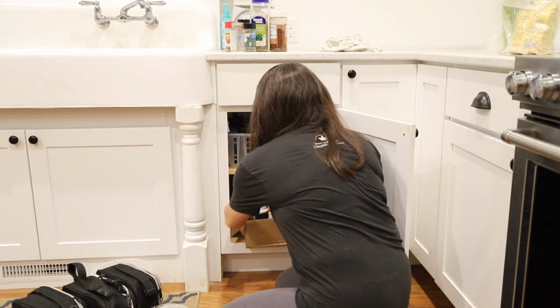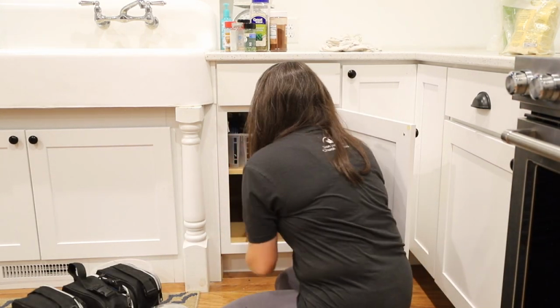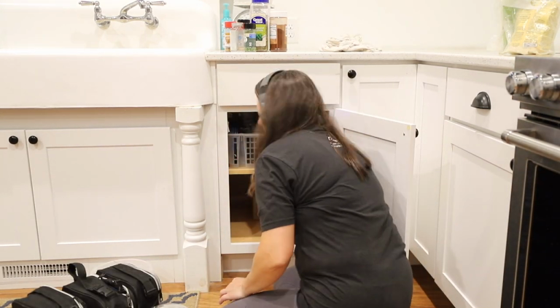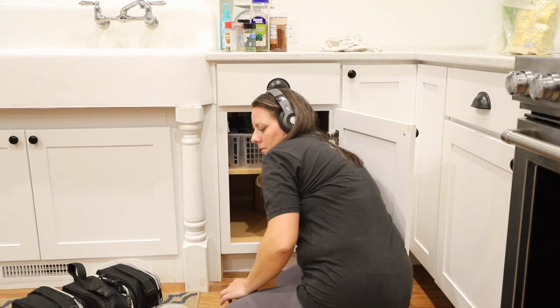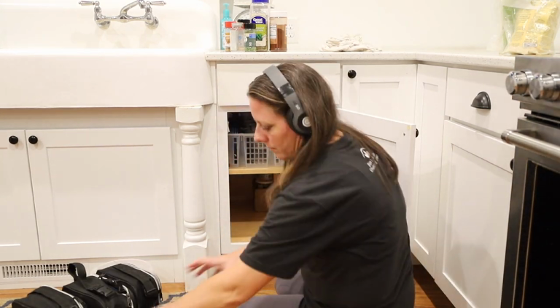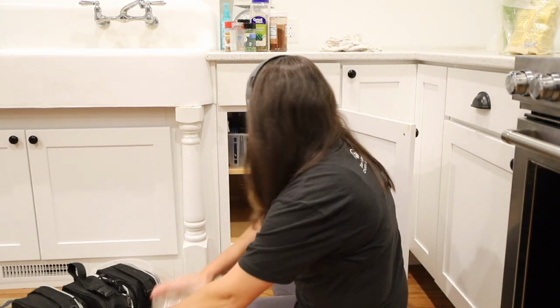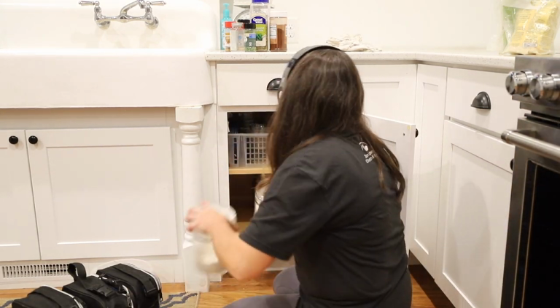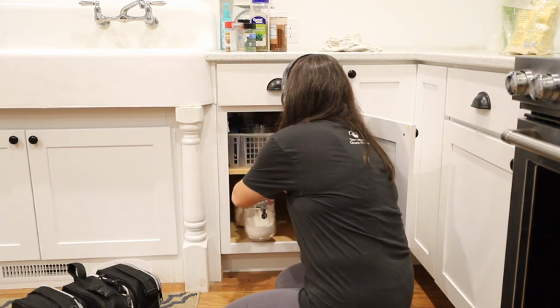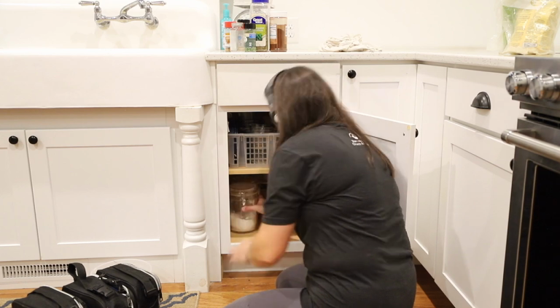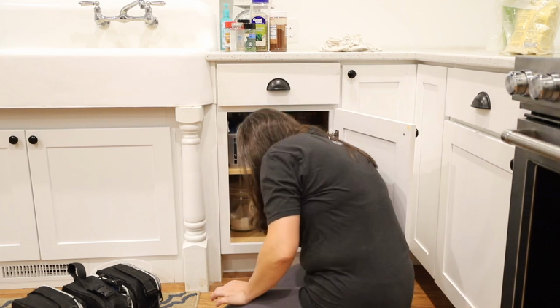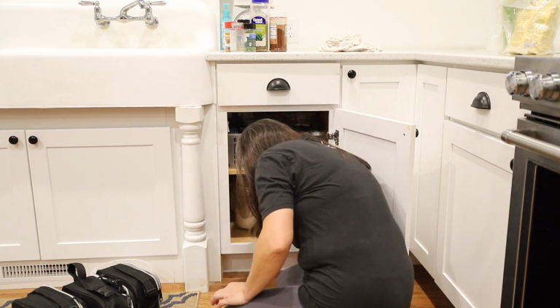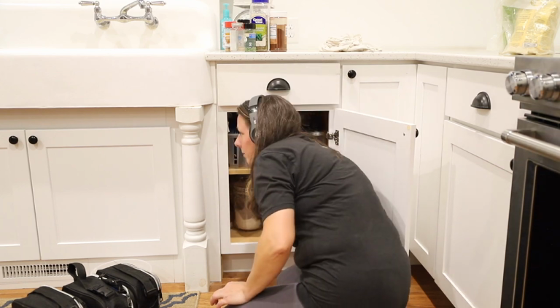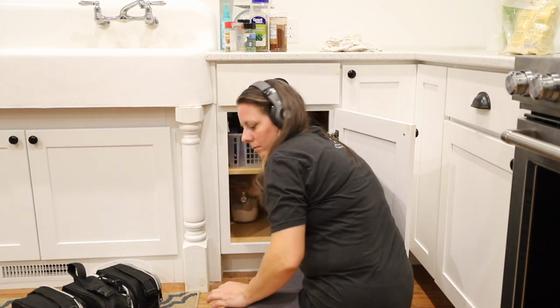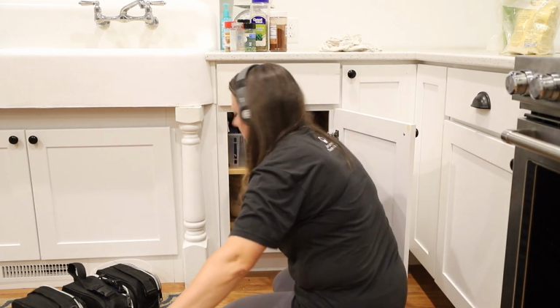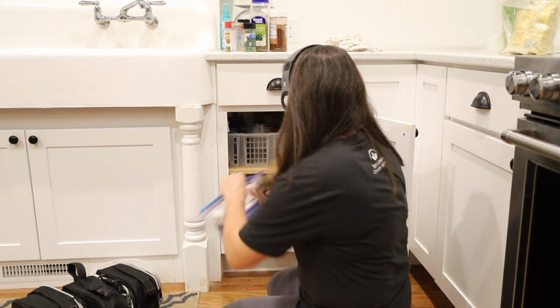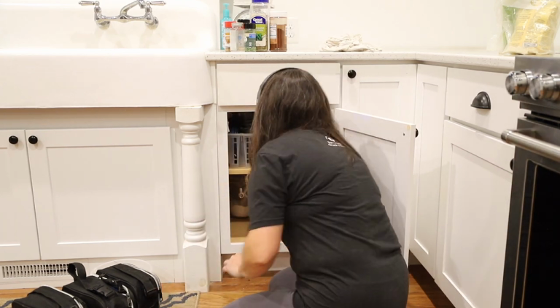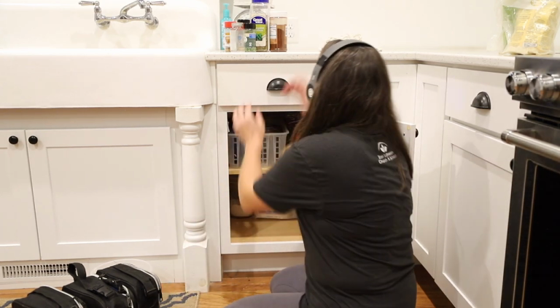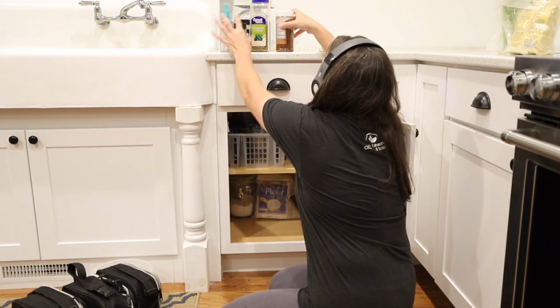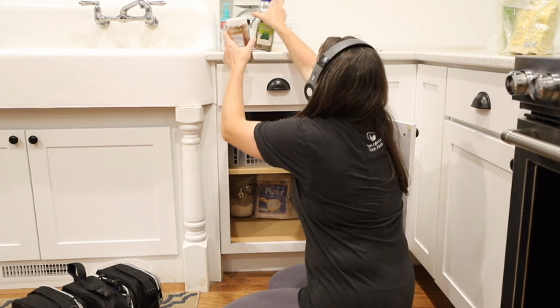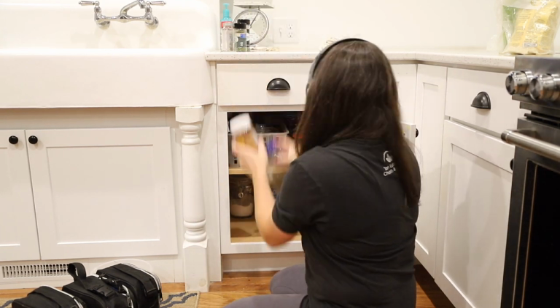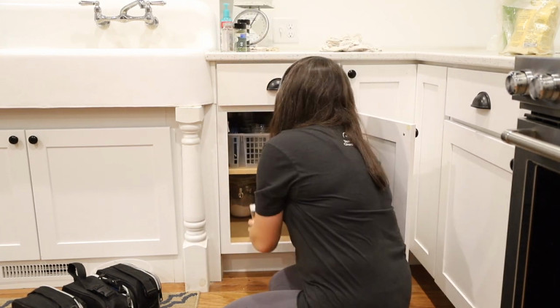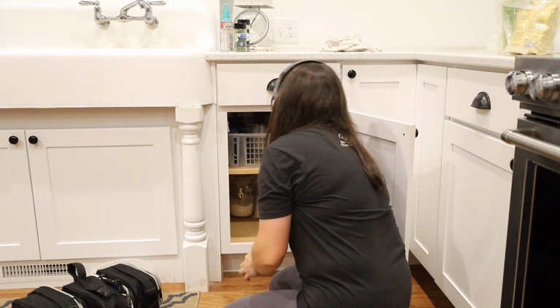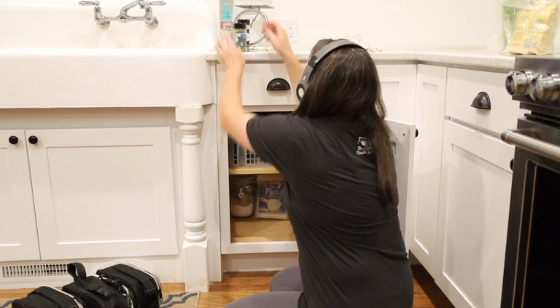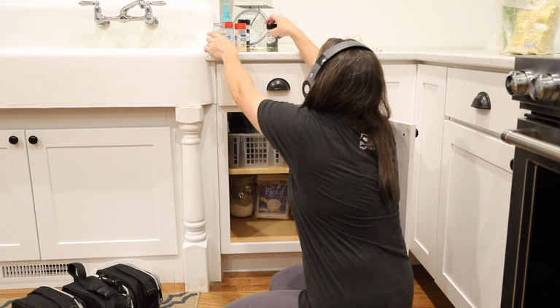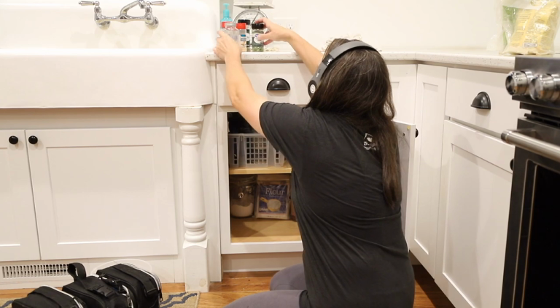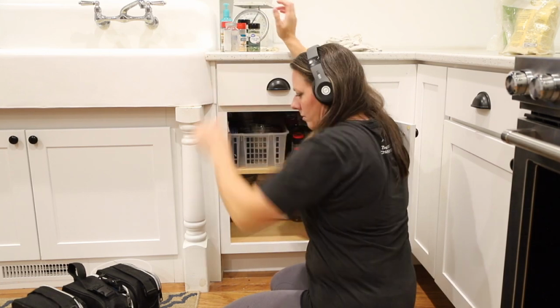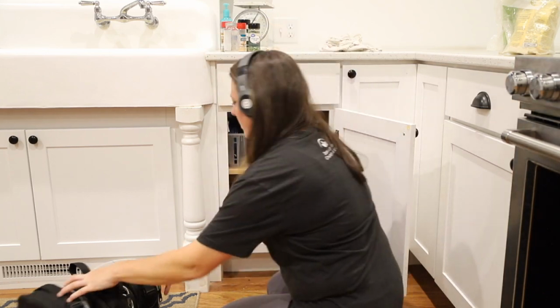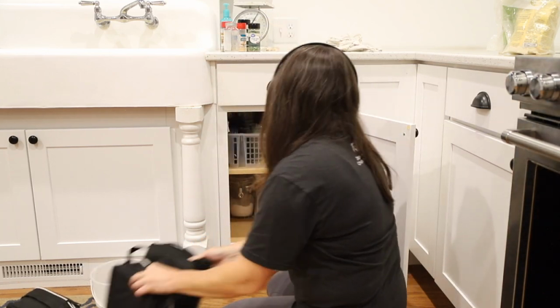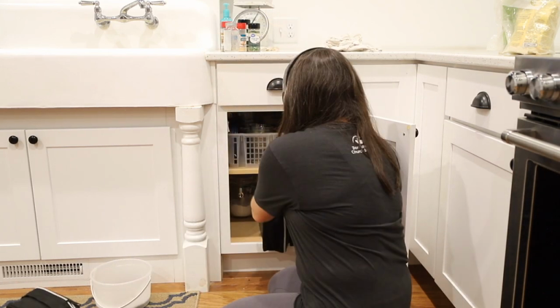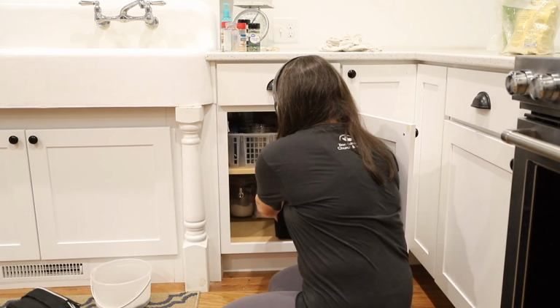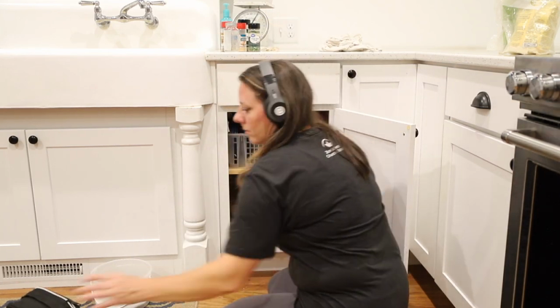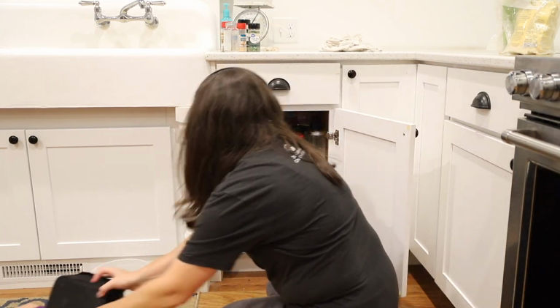I don't bake that often, so having the baking supplies be a little less accessible isn't a huge deal for me, but it would be nice if I didn't have to dig all the way back into the back of the cabinet to get to them.